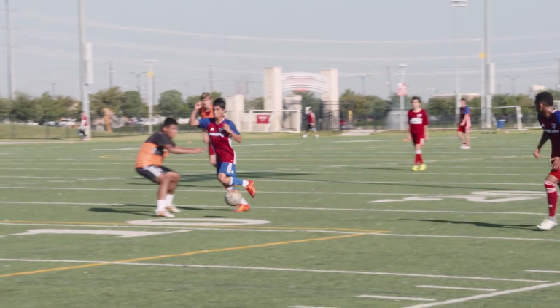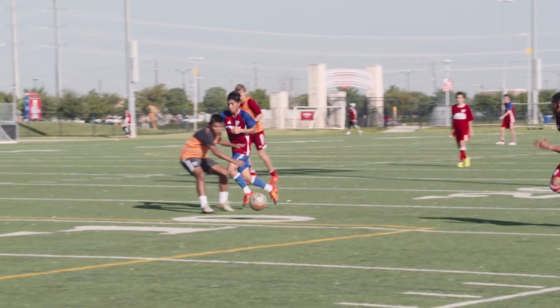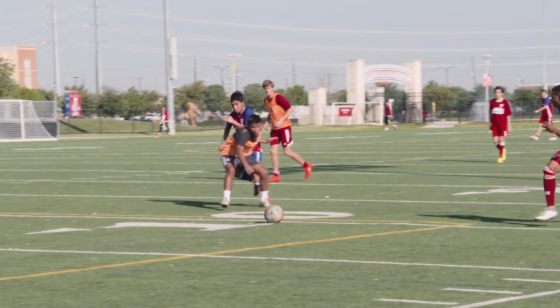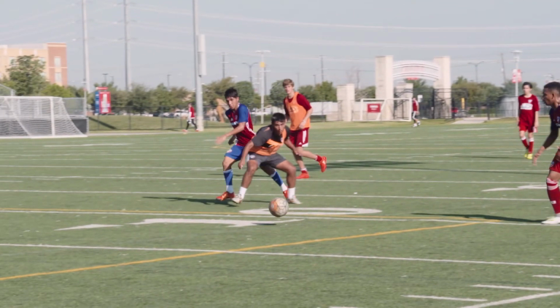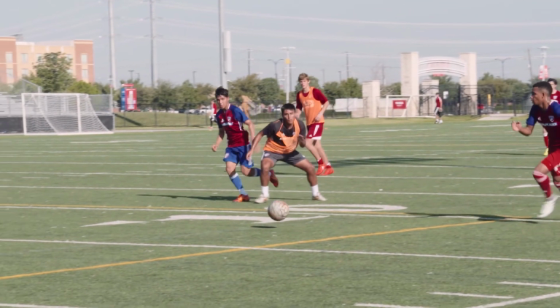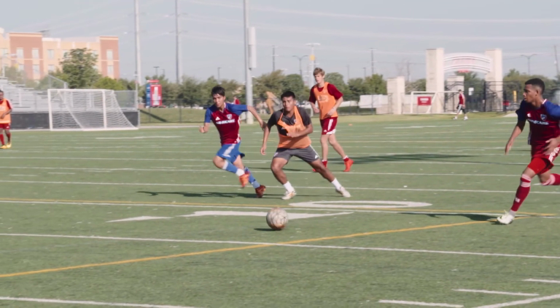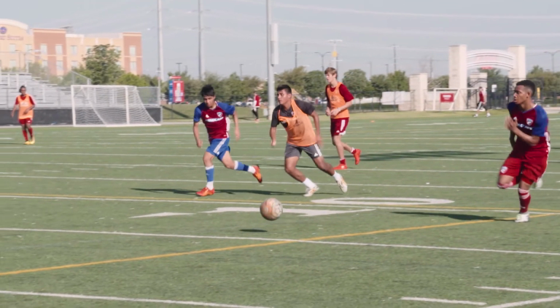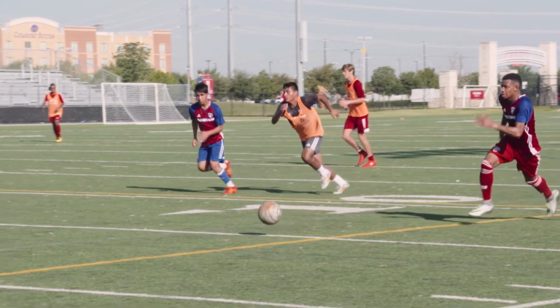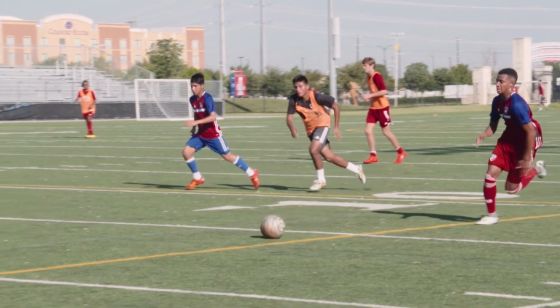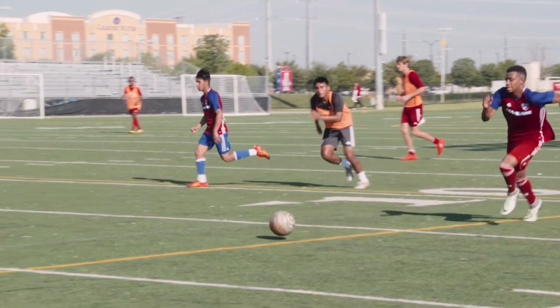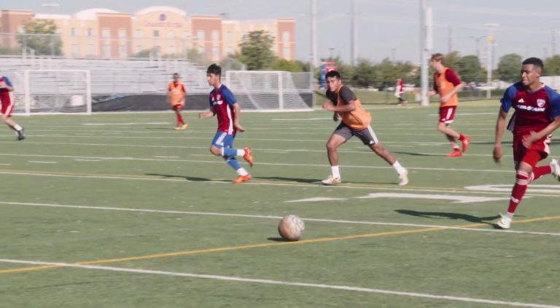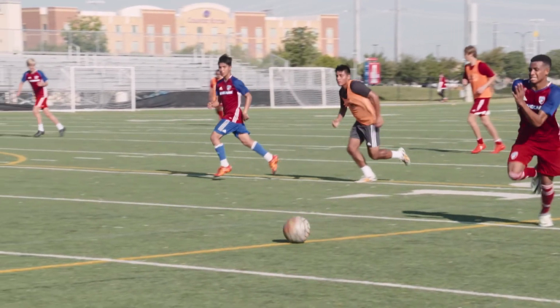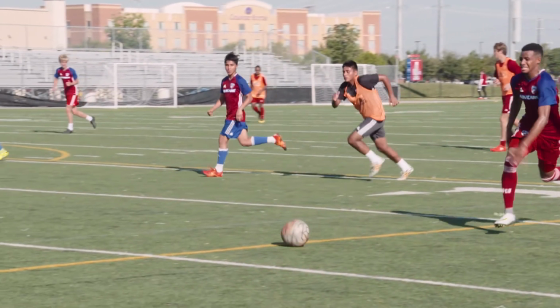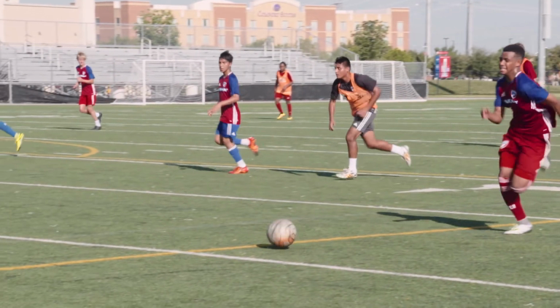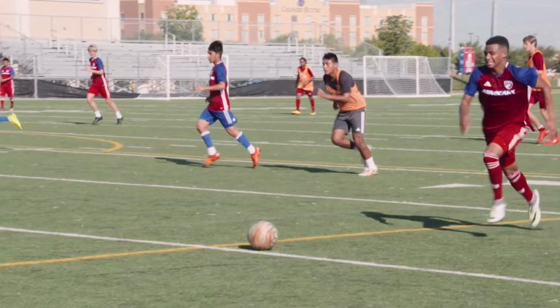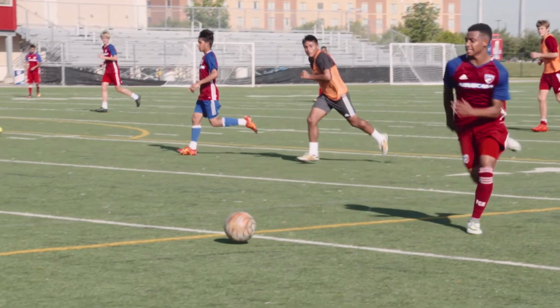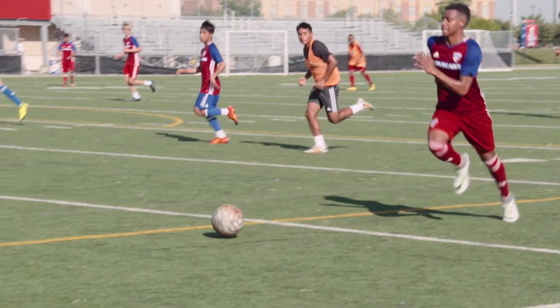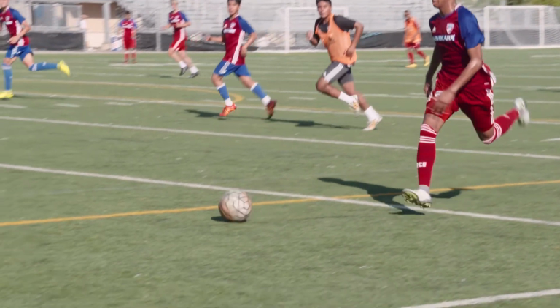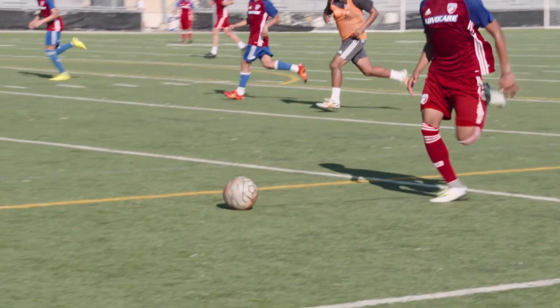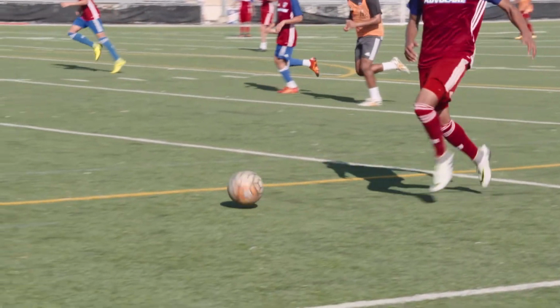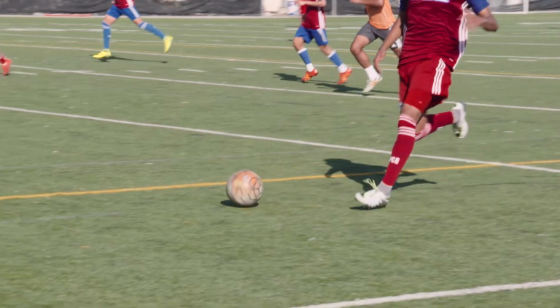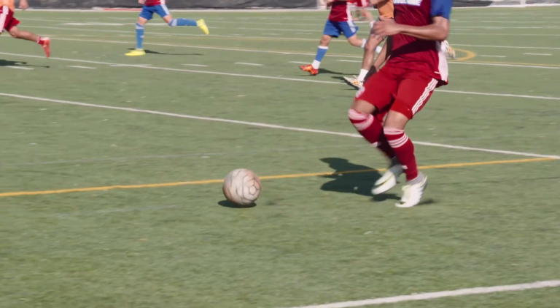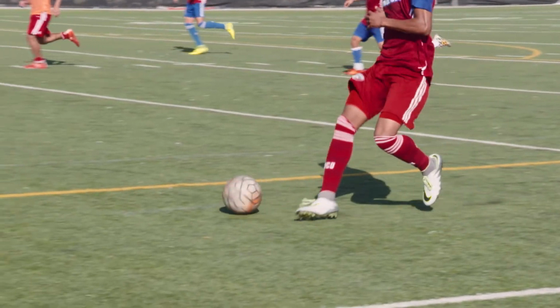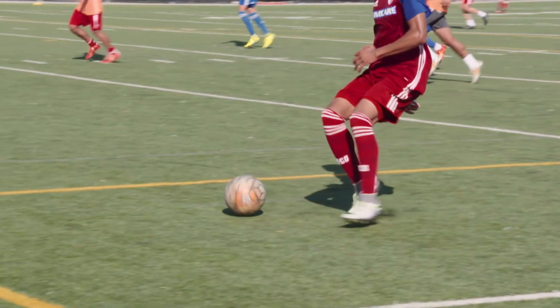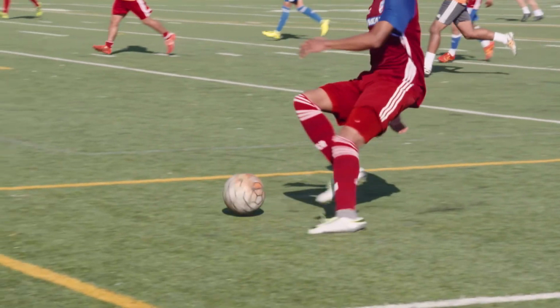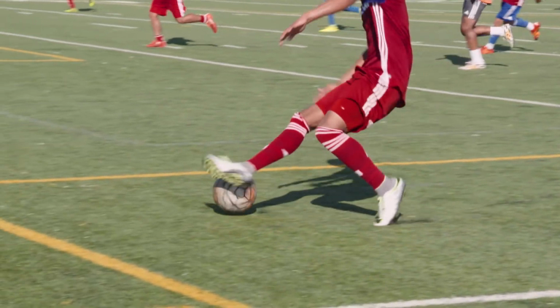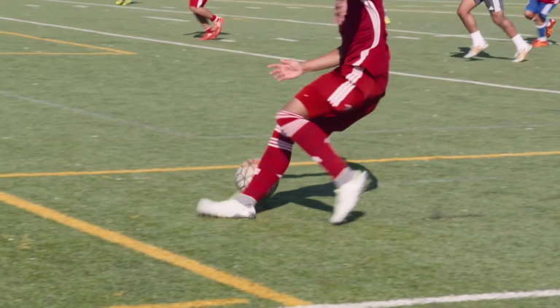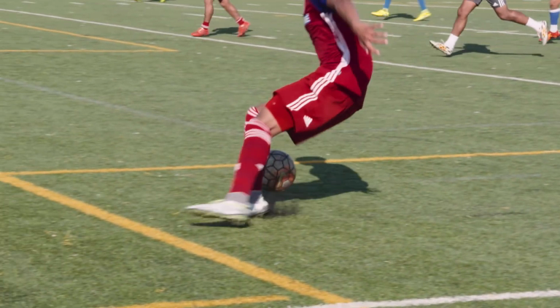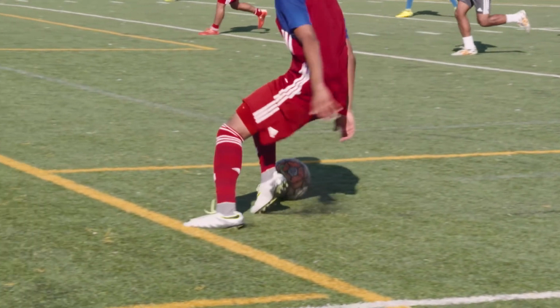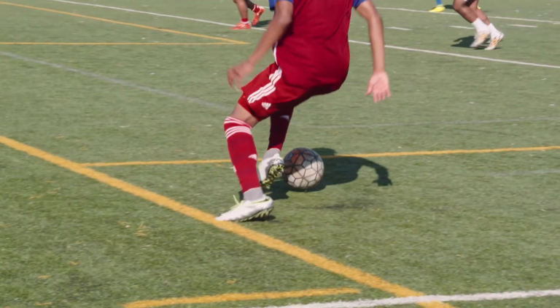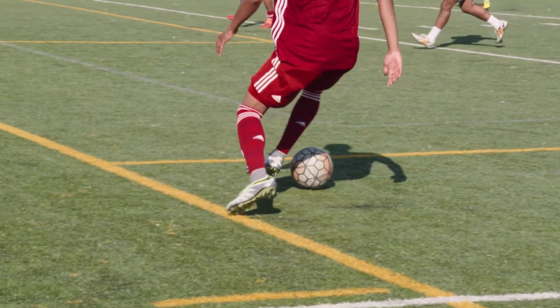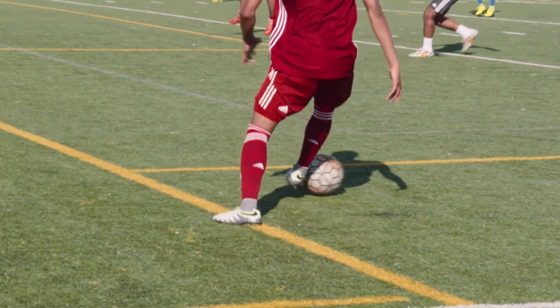The U16s posted a 3-0 win over the Dynamo, improving to 2-0 on the season. Forward Brayden Padilla followed up his four-goal opening game performance with another tally in the win, now leading all FCD Academy players with five goals in 2016.